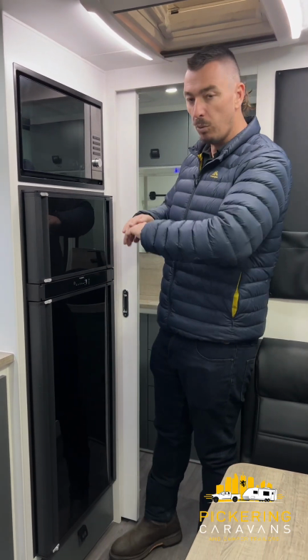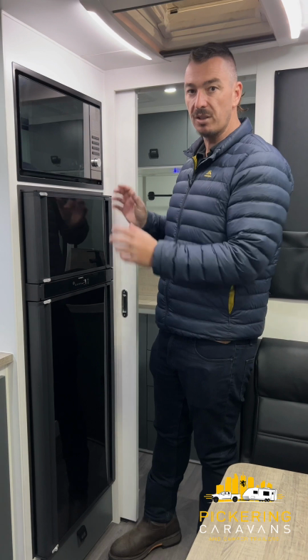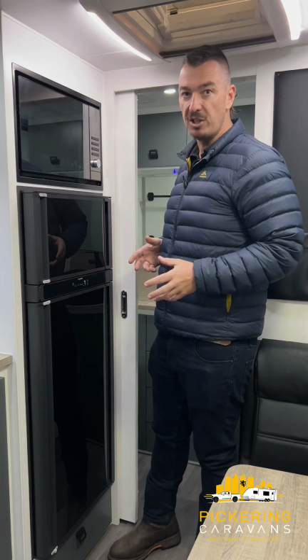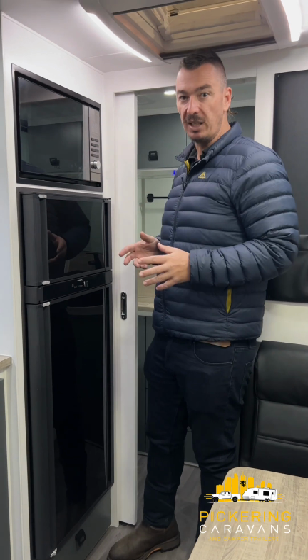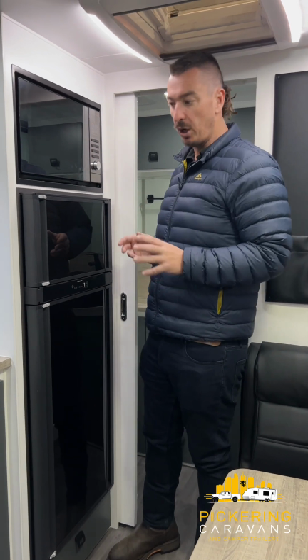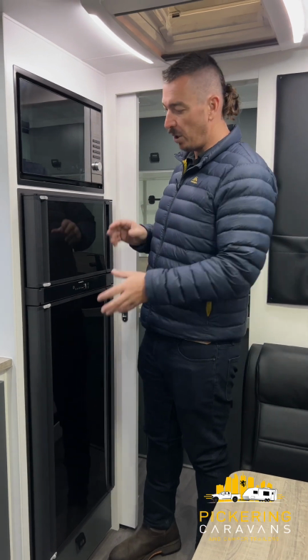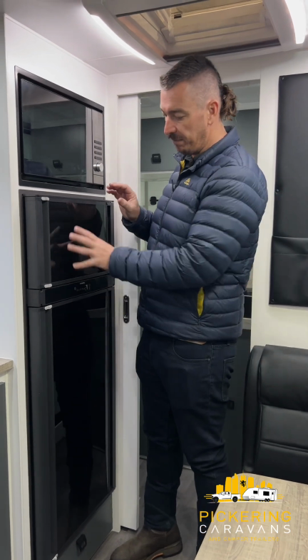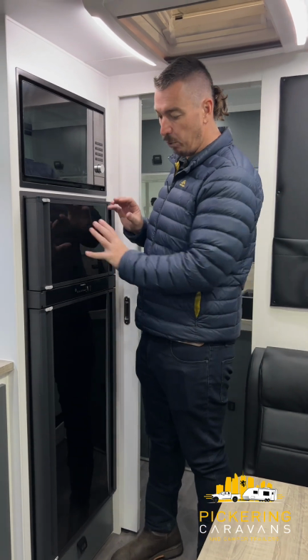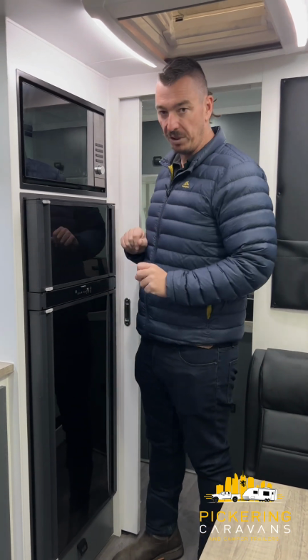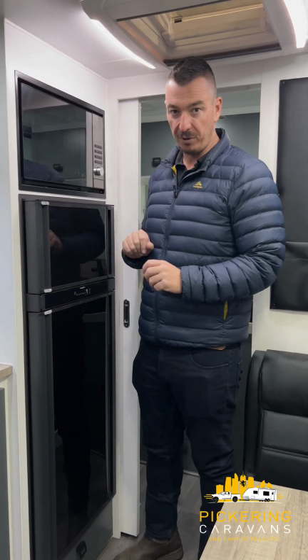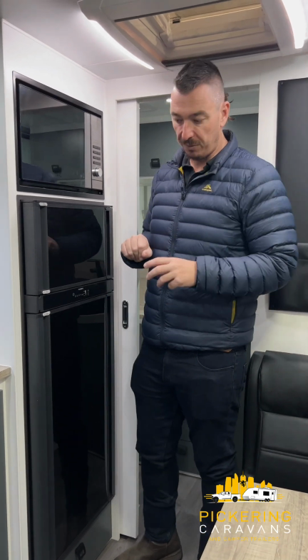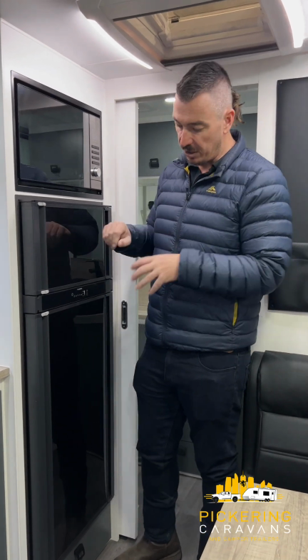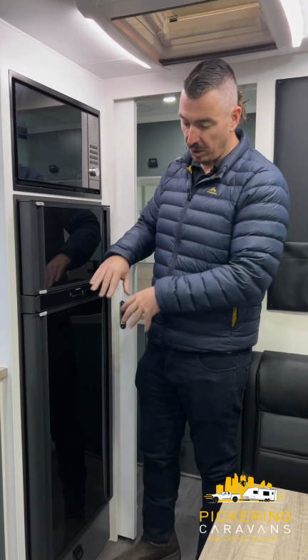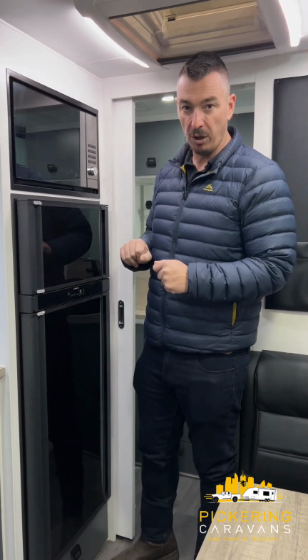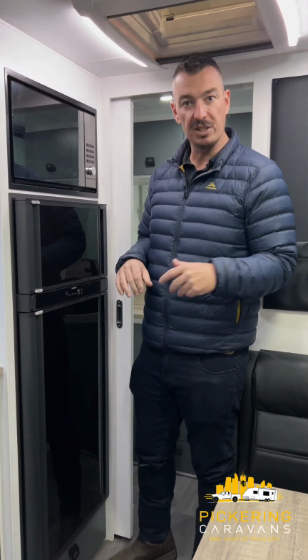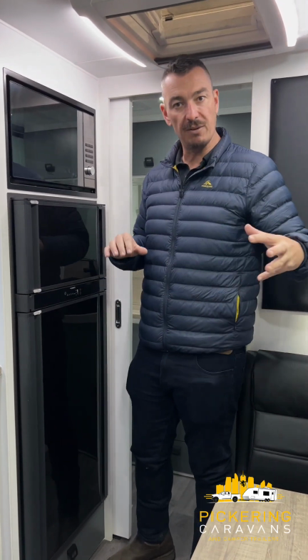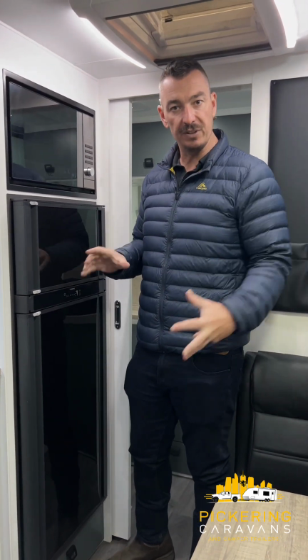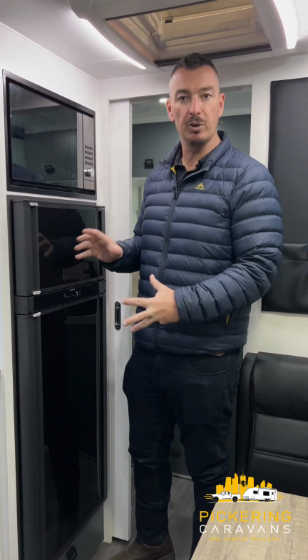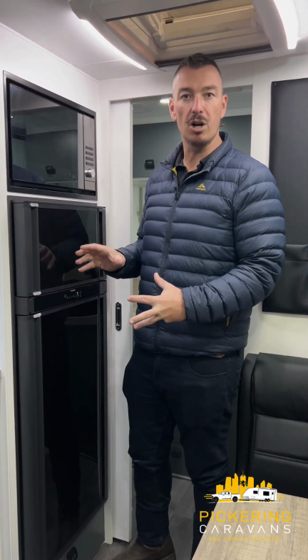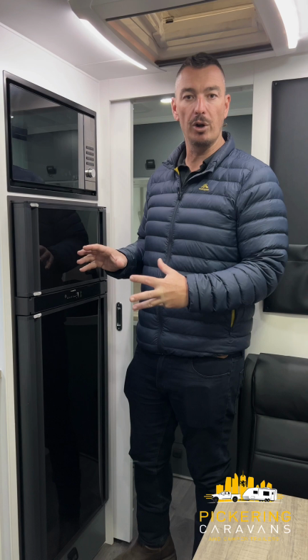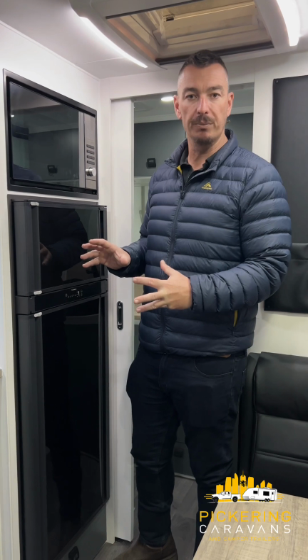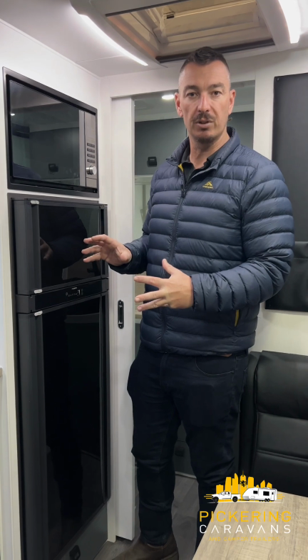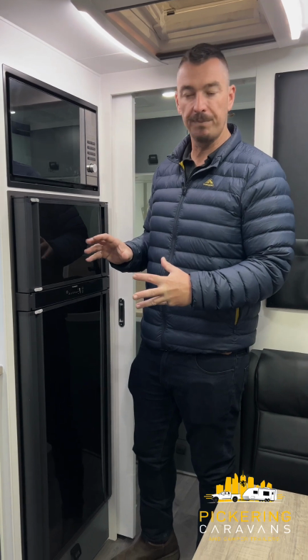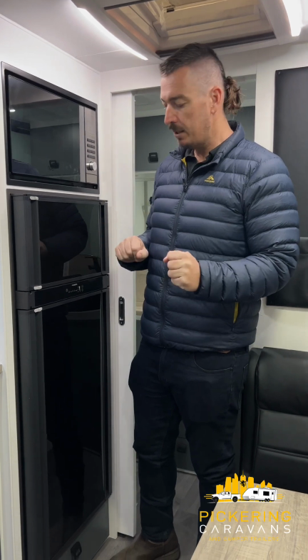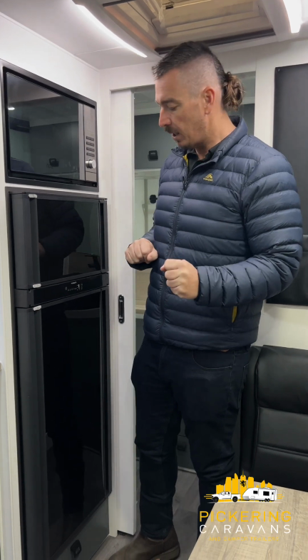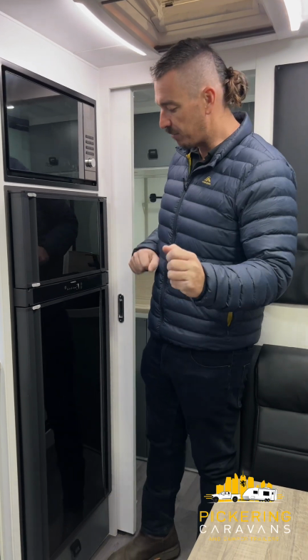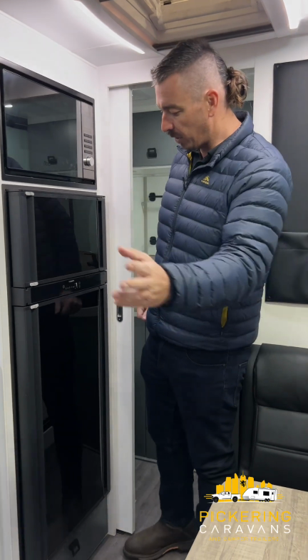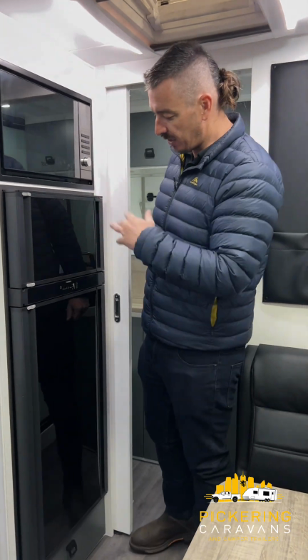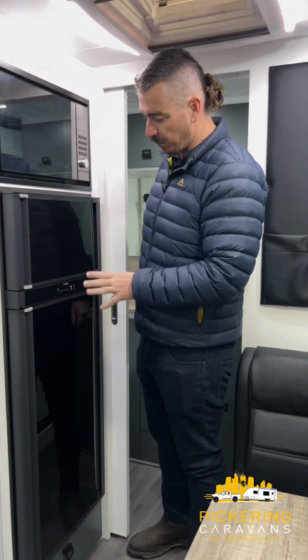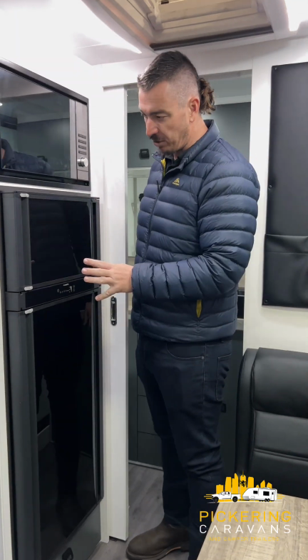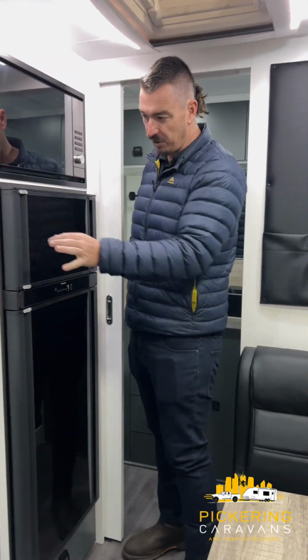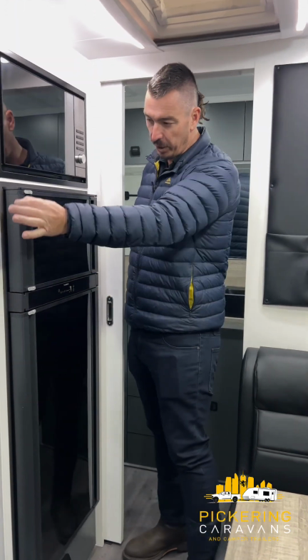Once the fridge has been left on overnight and the water bottles in the freezer are frozen, you've got a cold fridge. Then fill it with your cold items. So we'll get into the explanation on how this works.